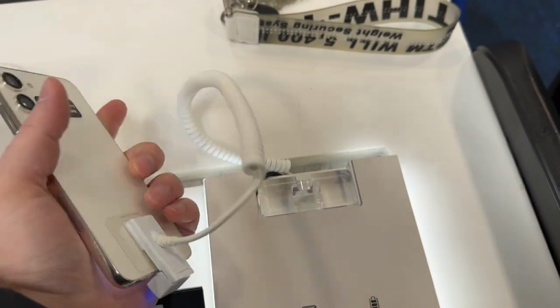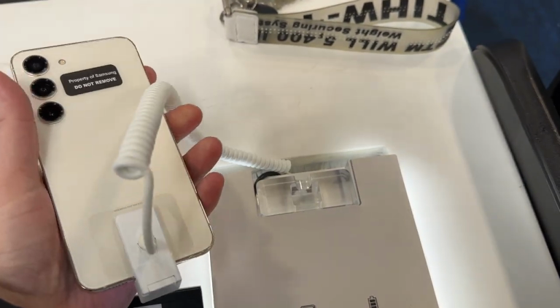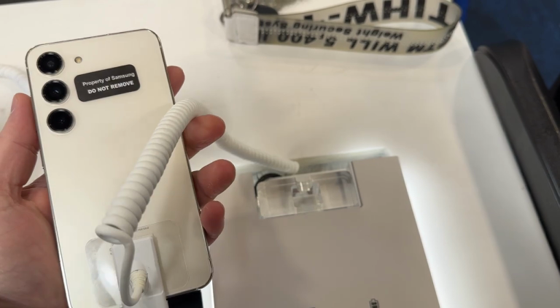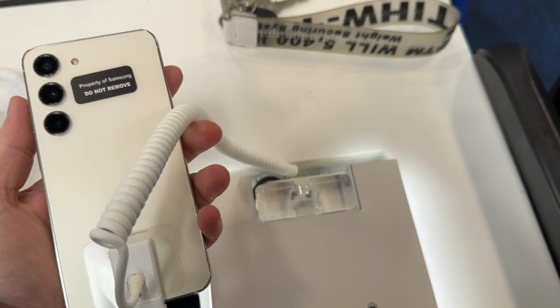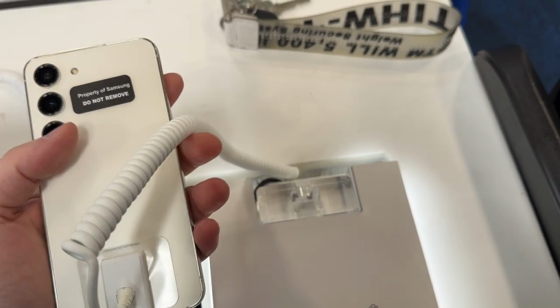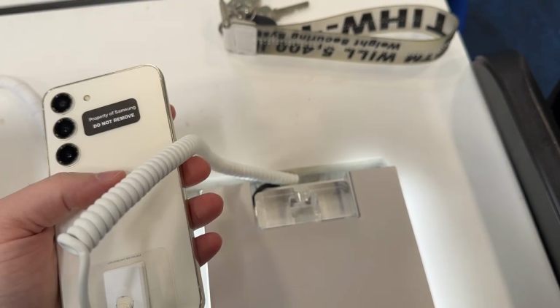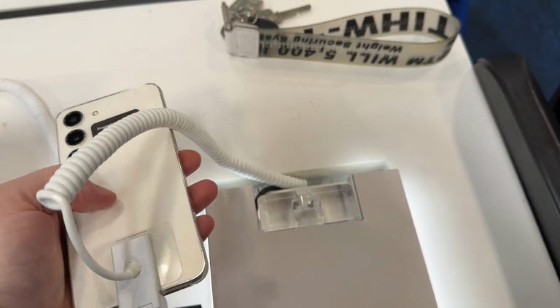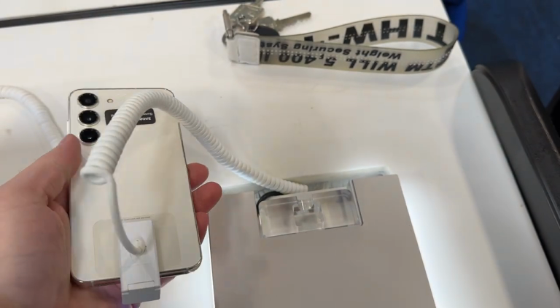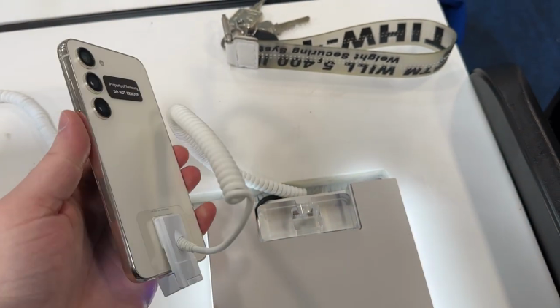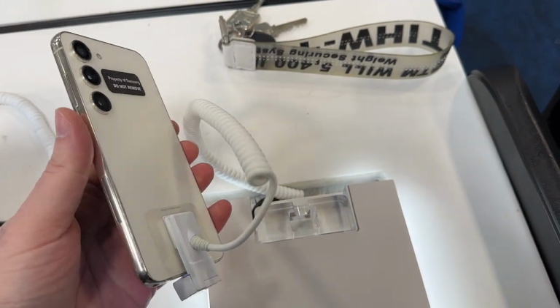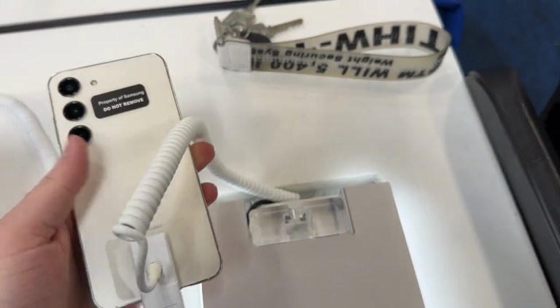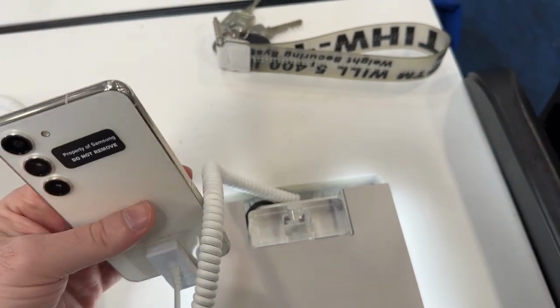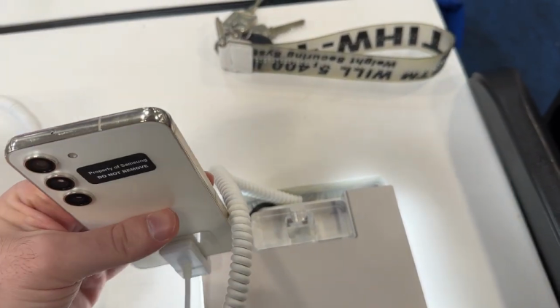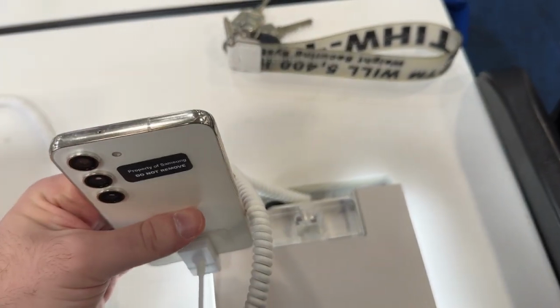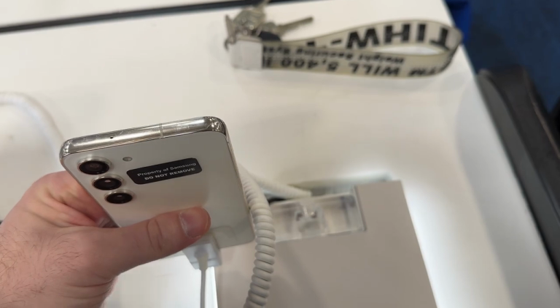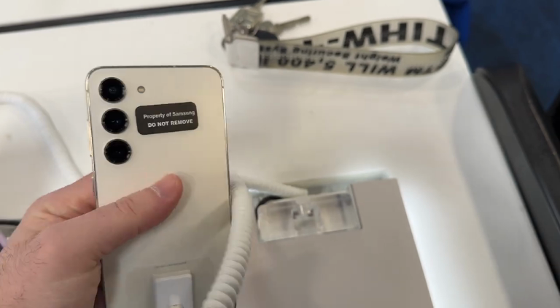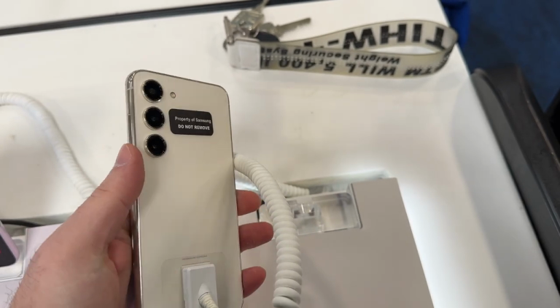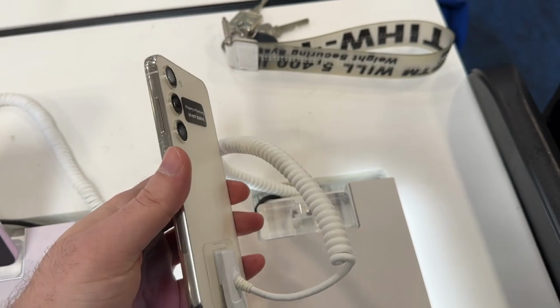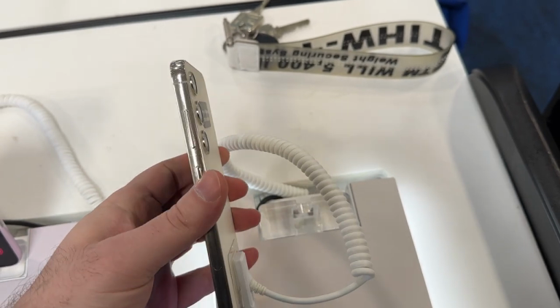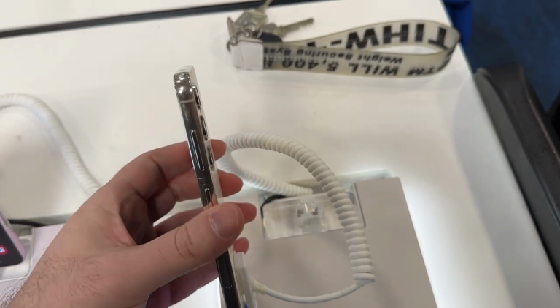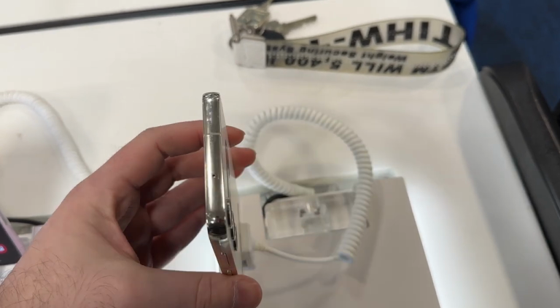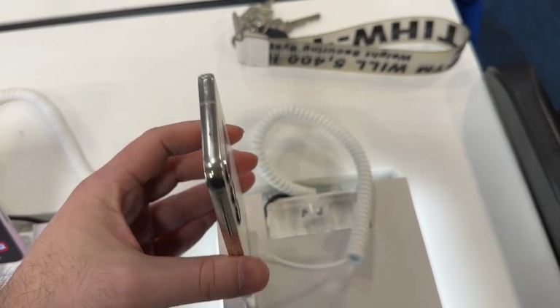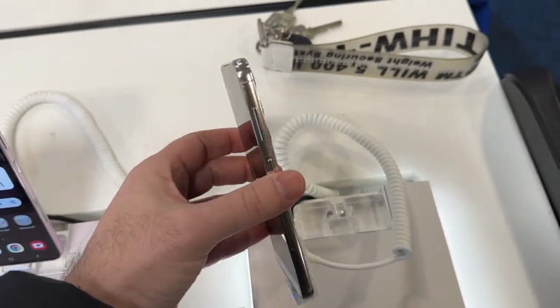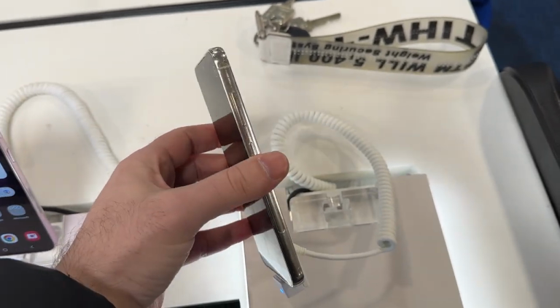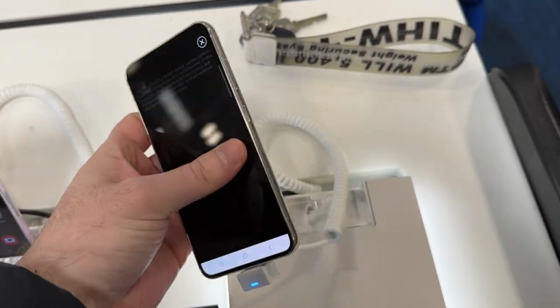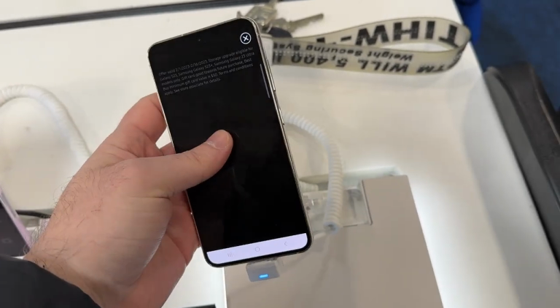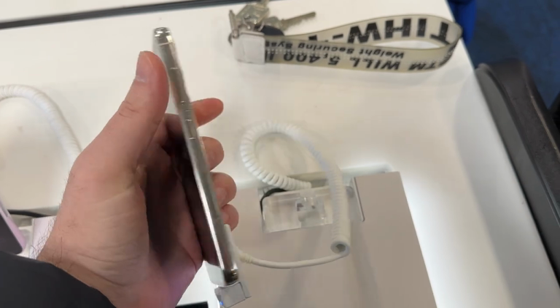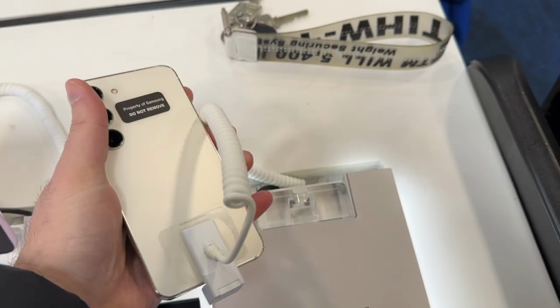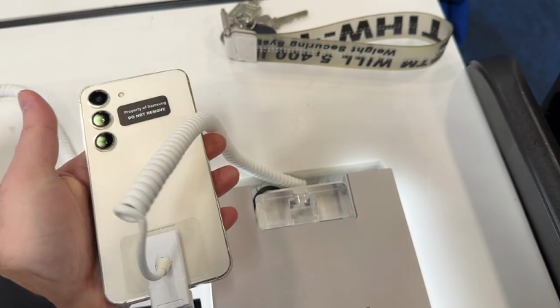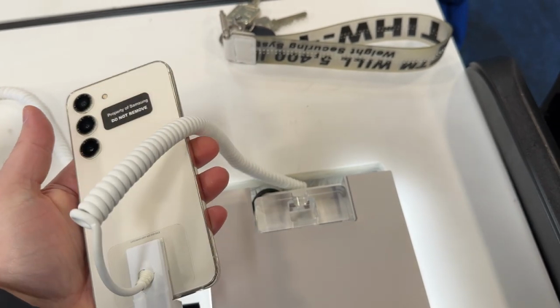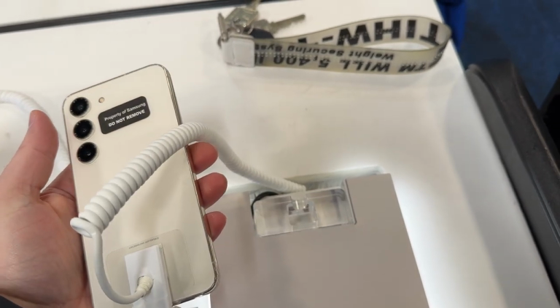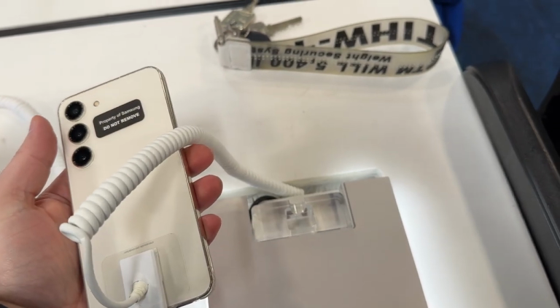Size-wise, technically there's about a 0.4 millimeter difference between them this year, but the S23 feels like the S22 and the S23 Plus feels like the S22 Plus. So there you have it — if you got any questions I'll be happy to answer them.